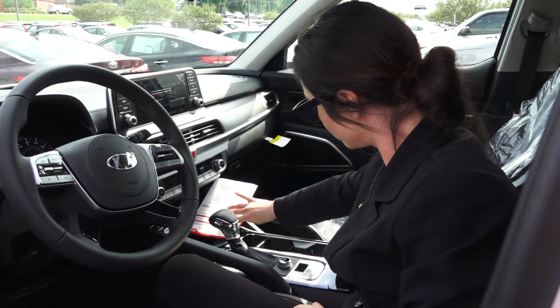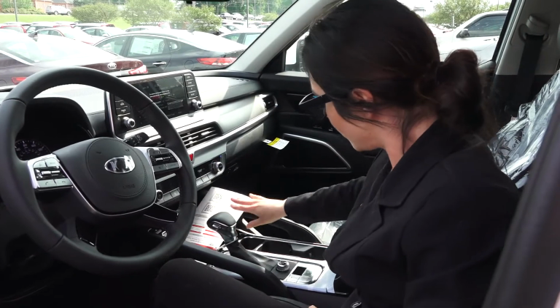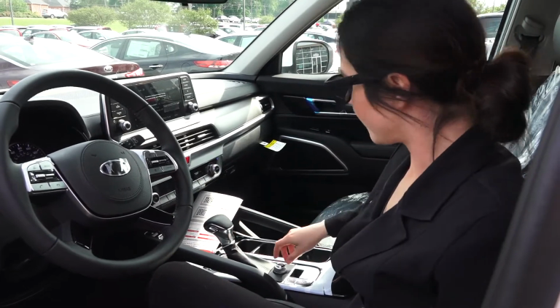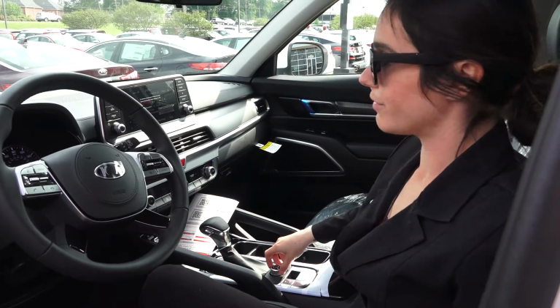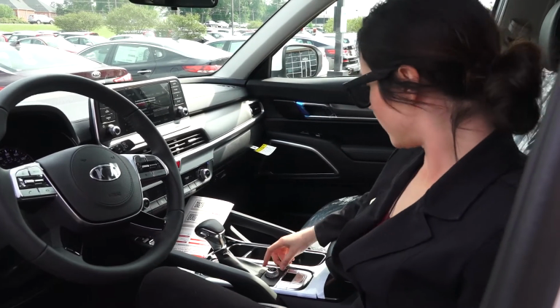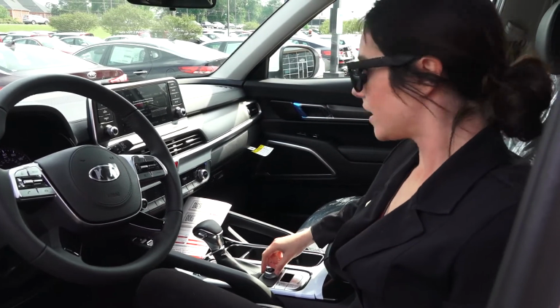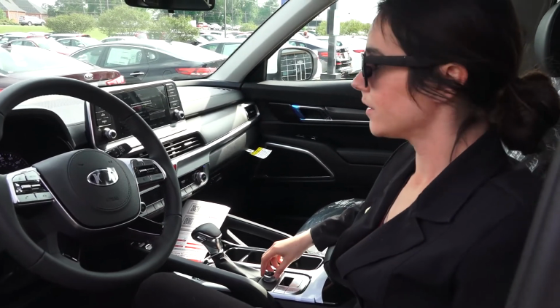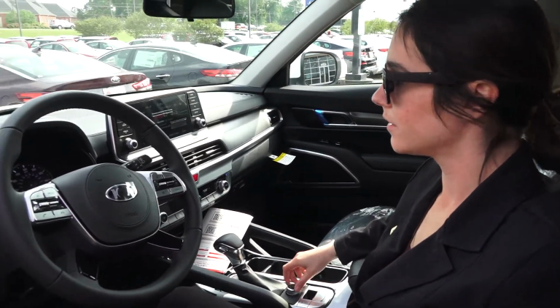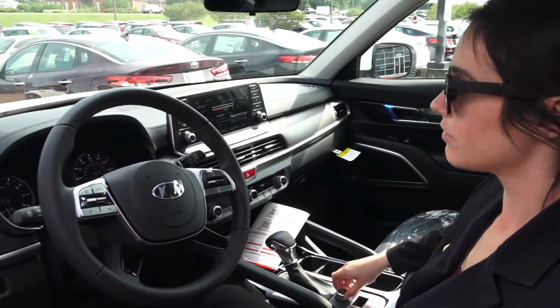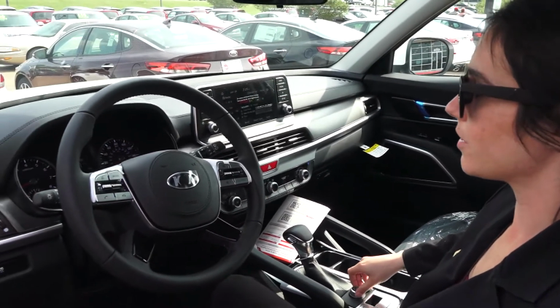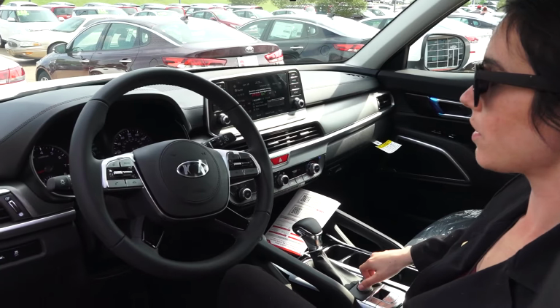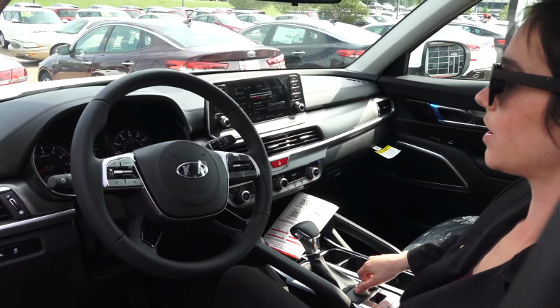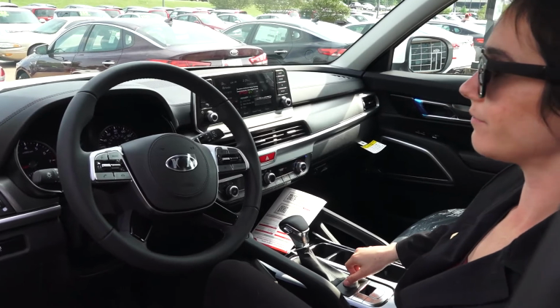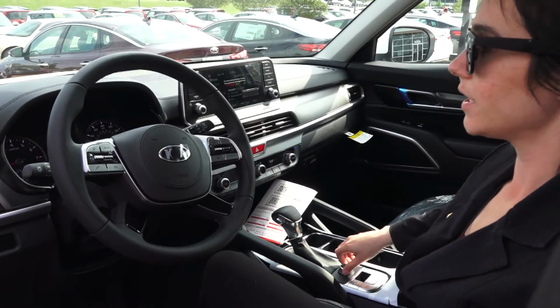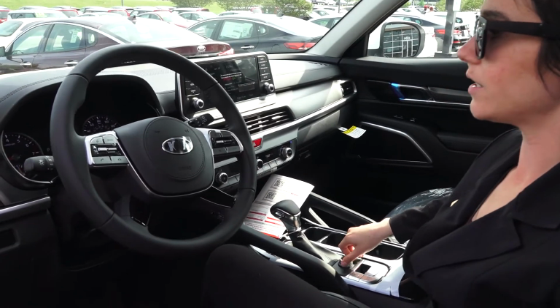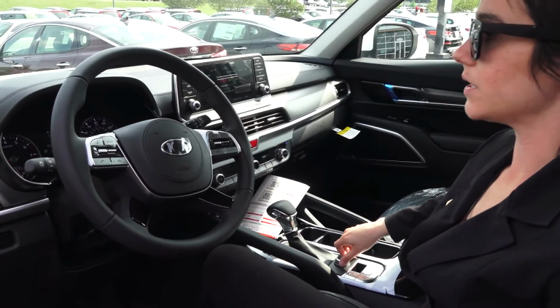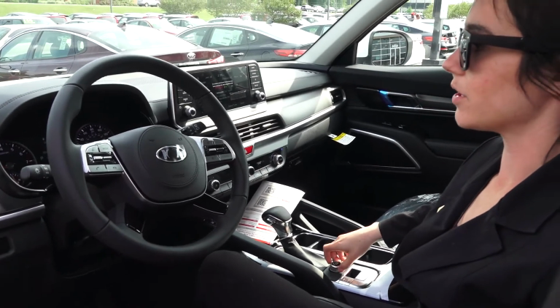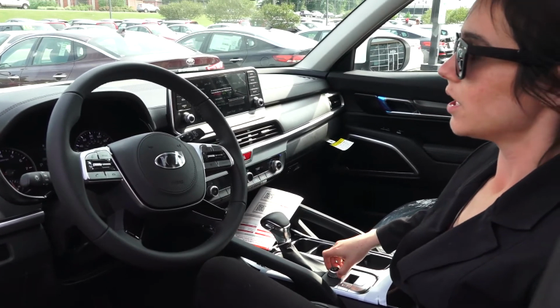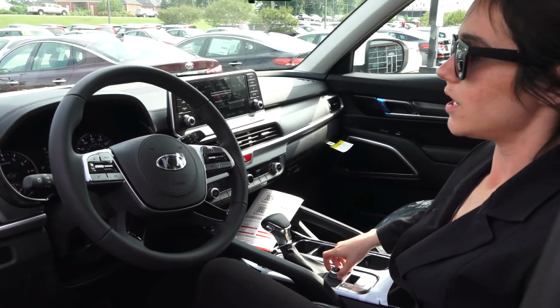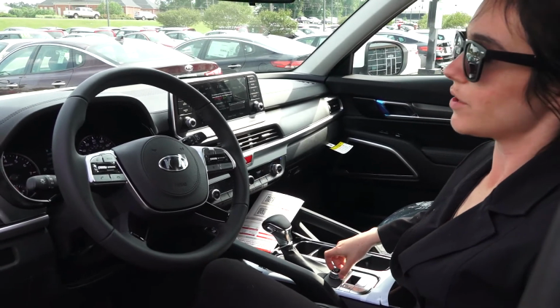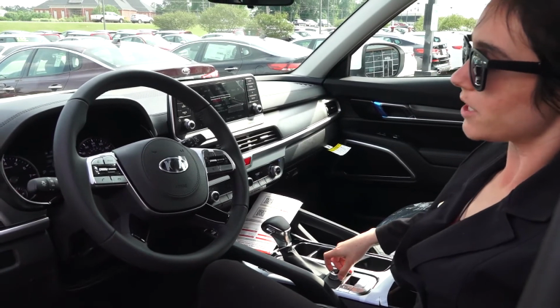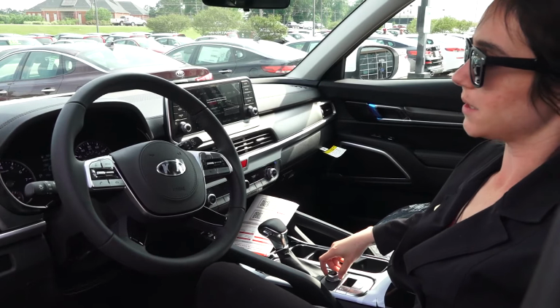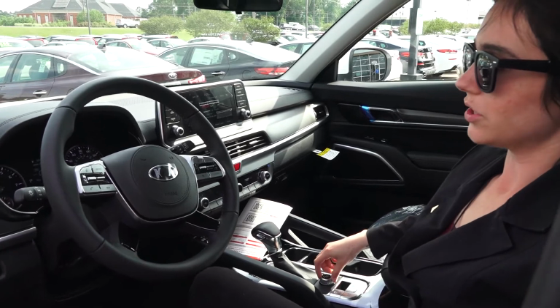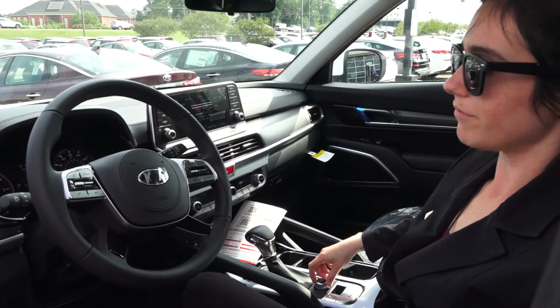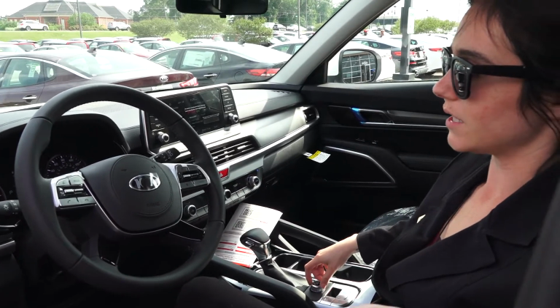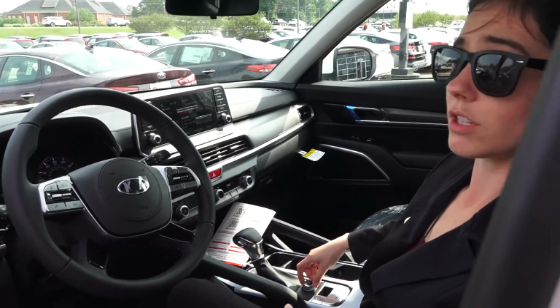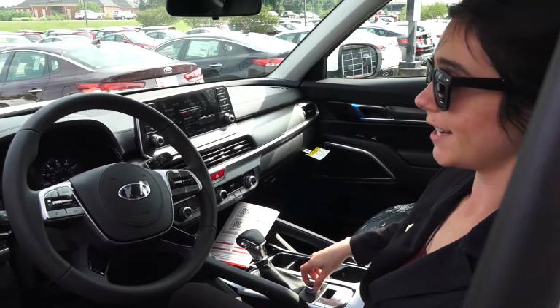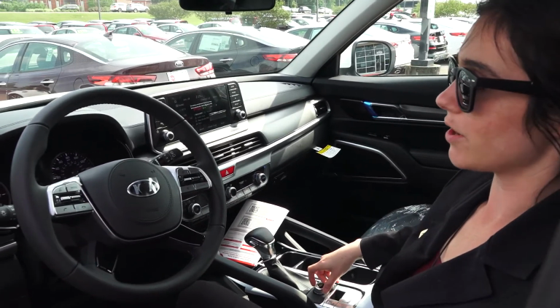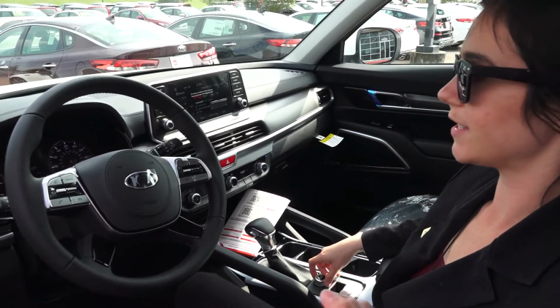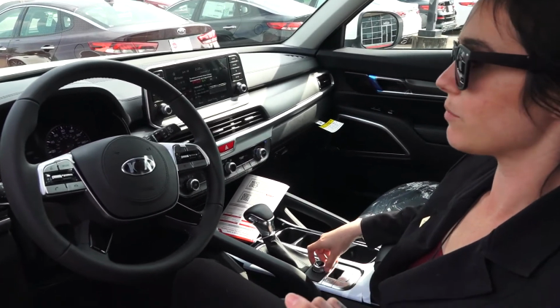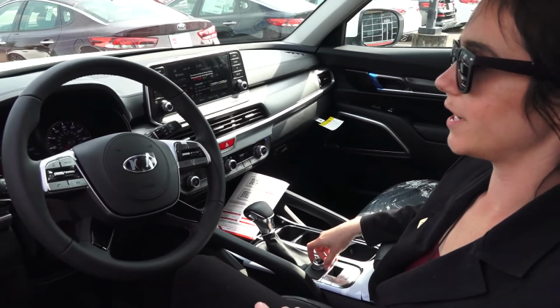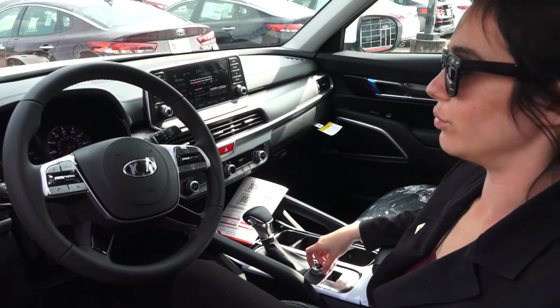We also have a couple different drive modes right here. Right now we're in sport, but you can go to comfort, eco, and smart. The eco mode is the best for gas mileage. Comfort is the smoothest ride, and sport is just a little bit more fun — you get that extra oomph.